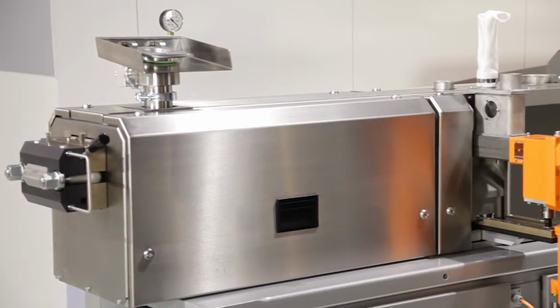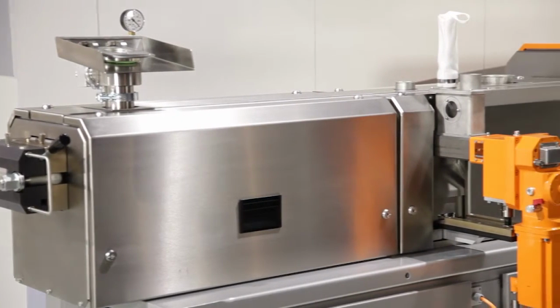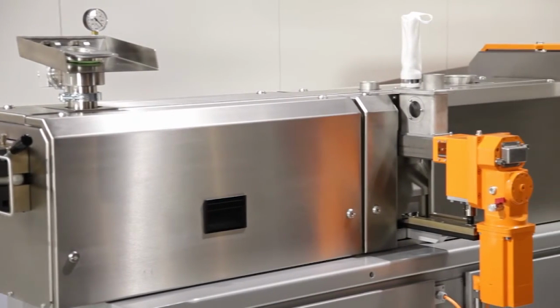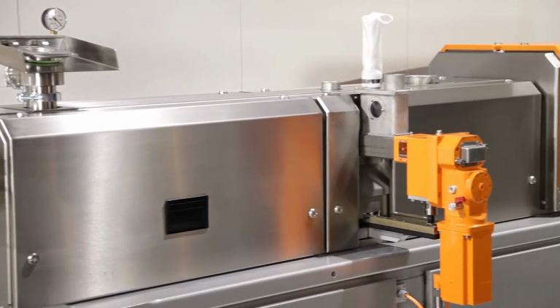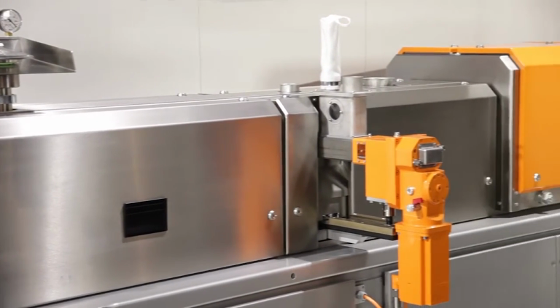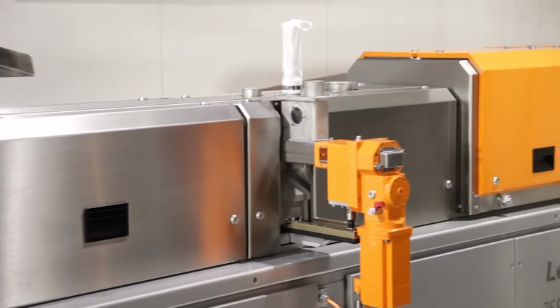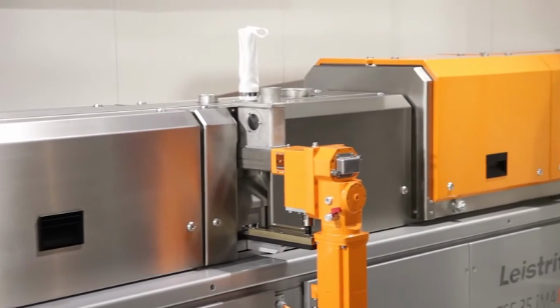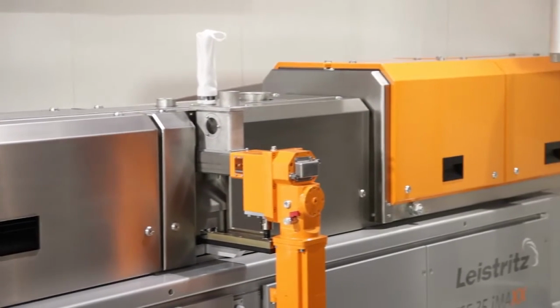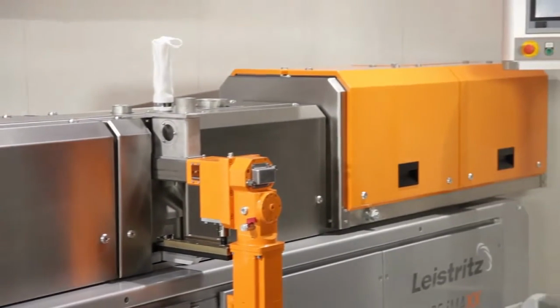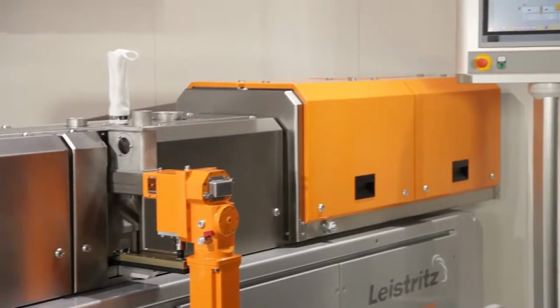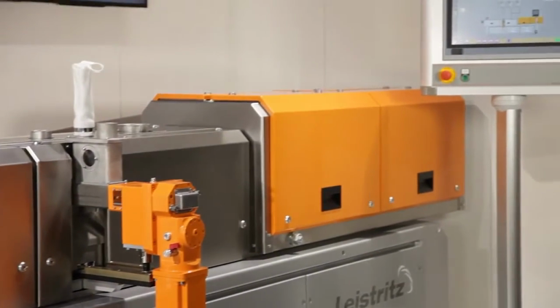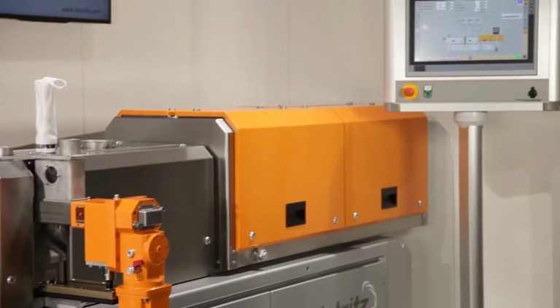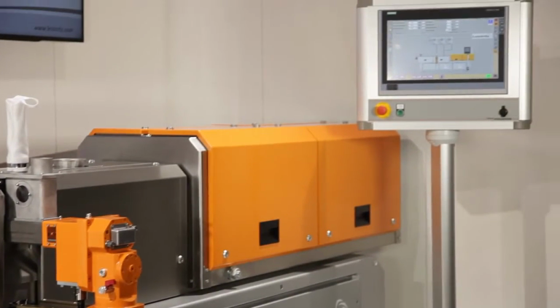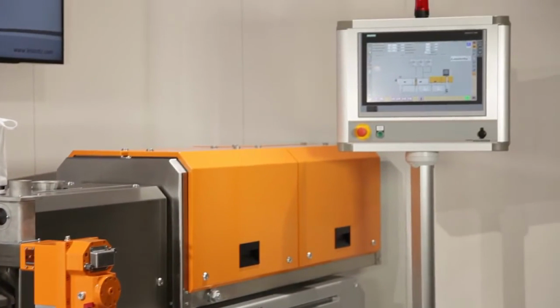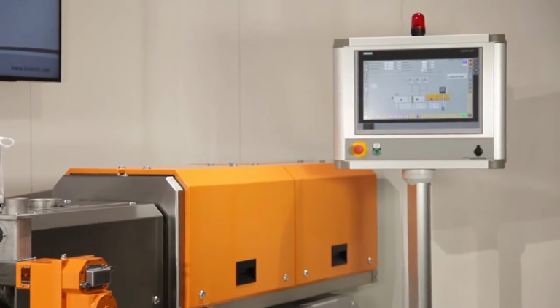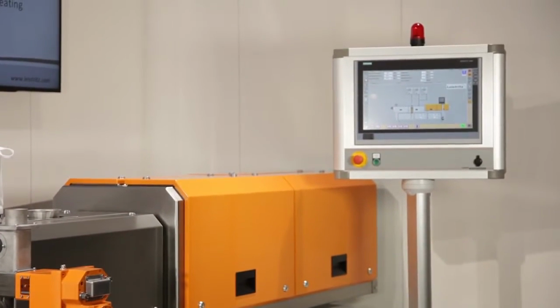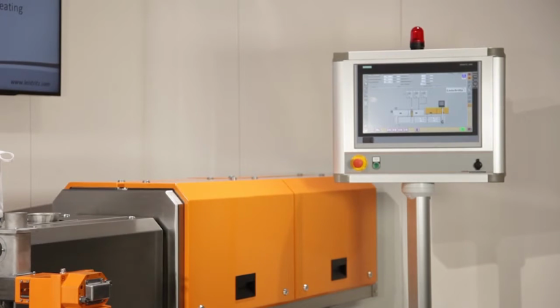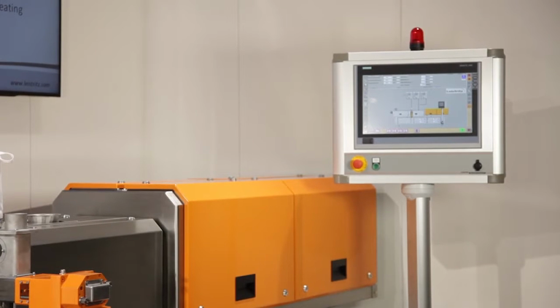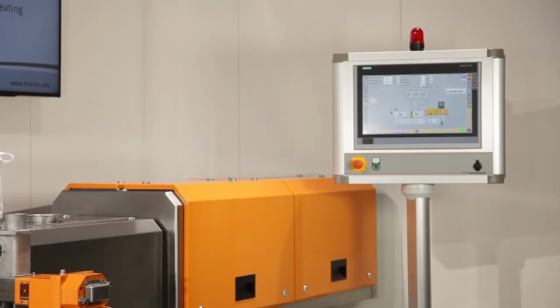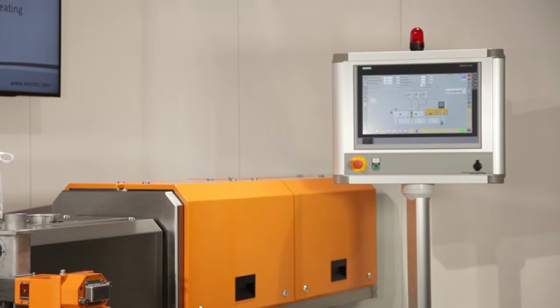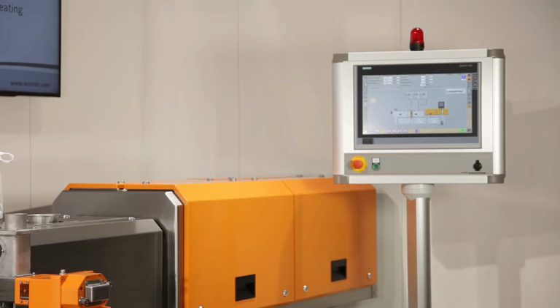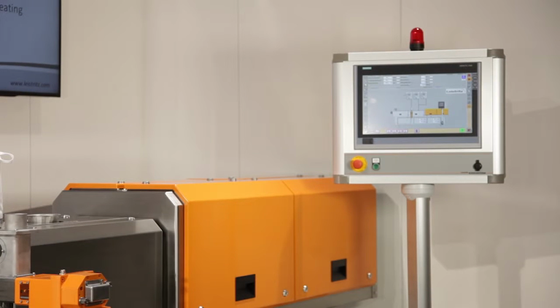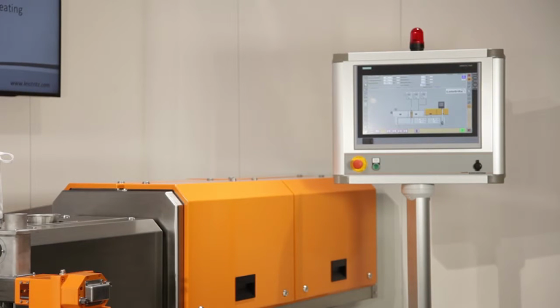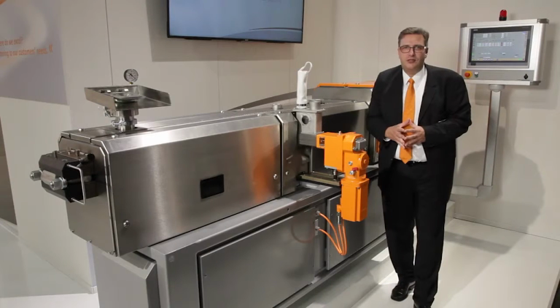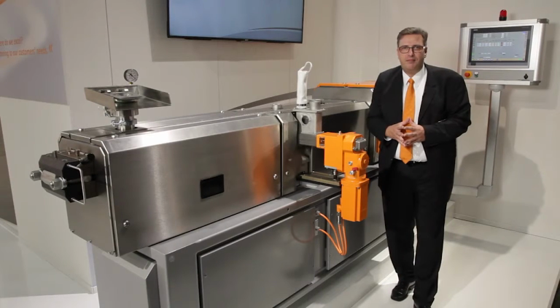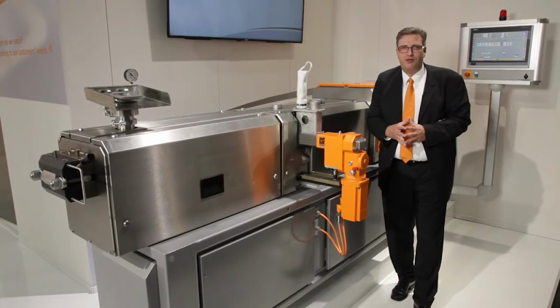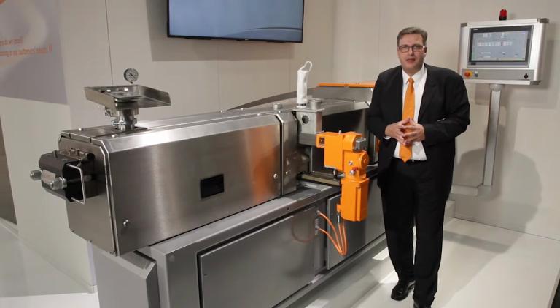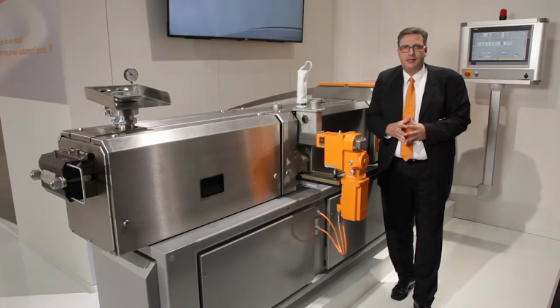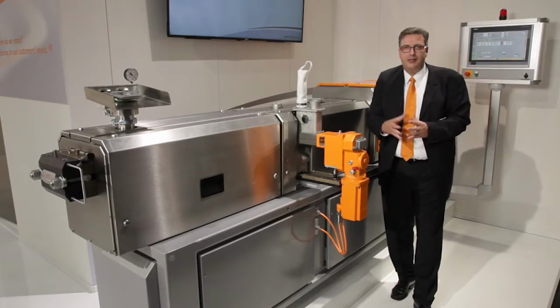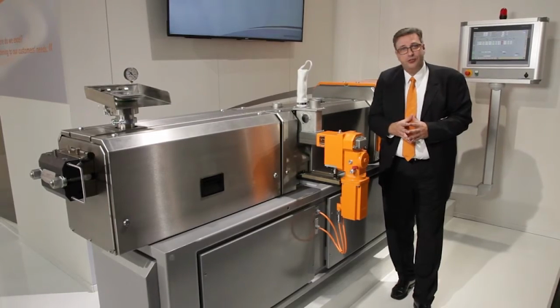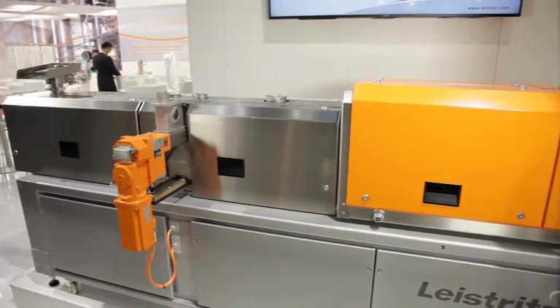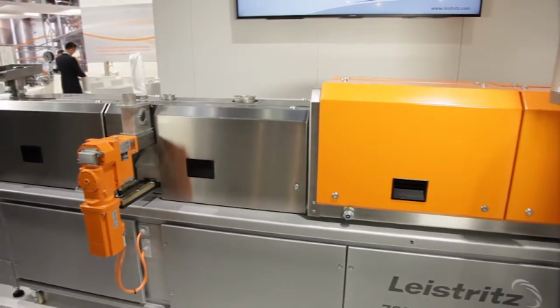Finally, the drive we are using is a synchronous motor, which is very energy efficient and has 91 kilowatts. It's a great piece of equipment and you should try it out for yourself.